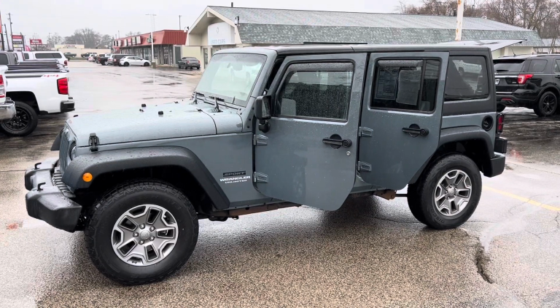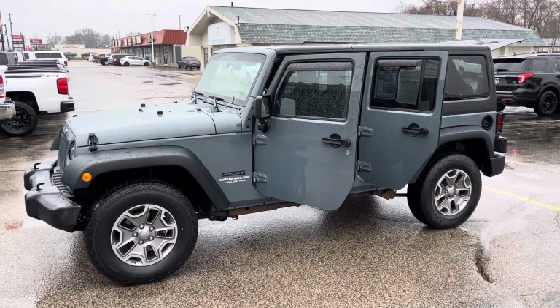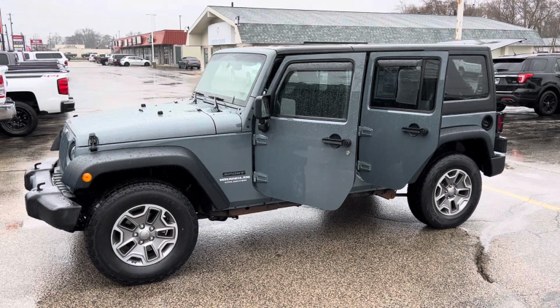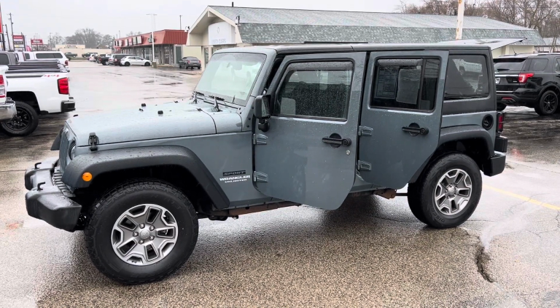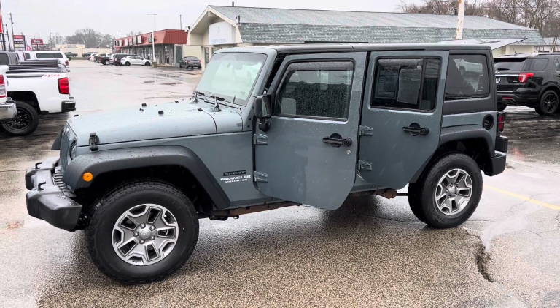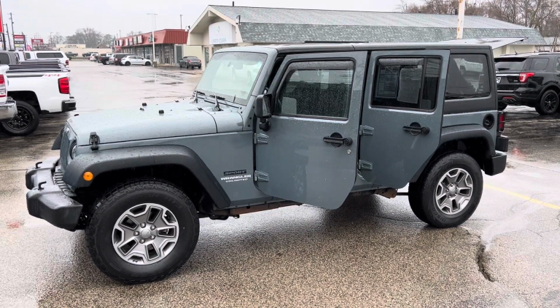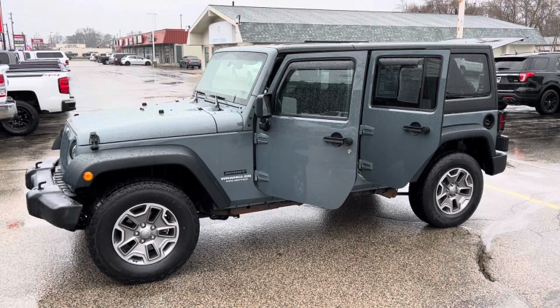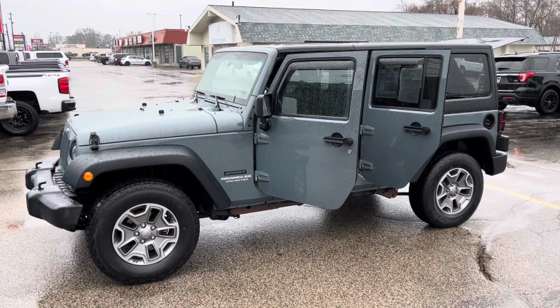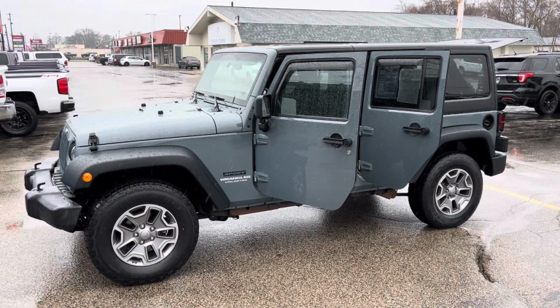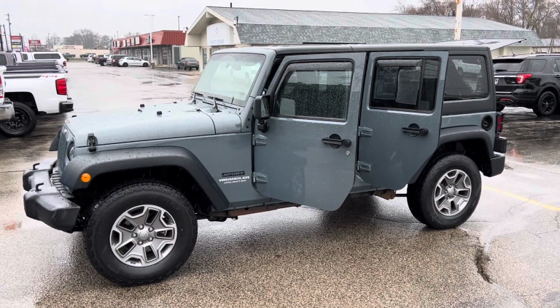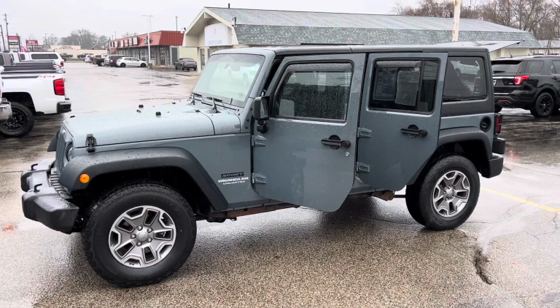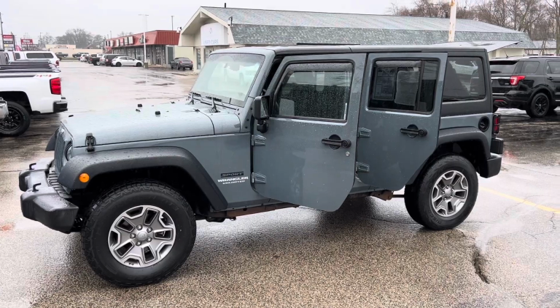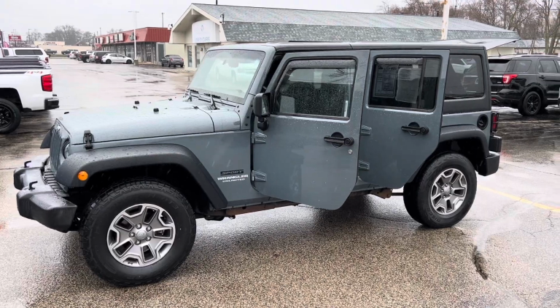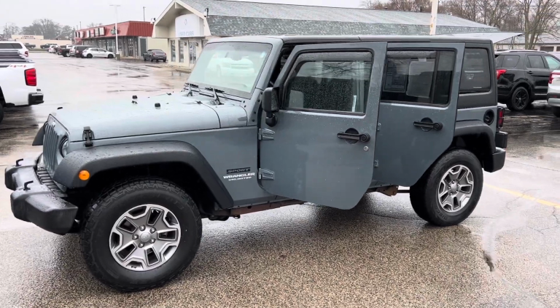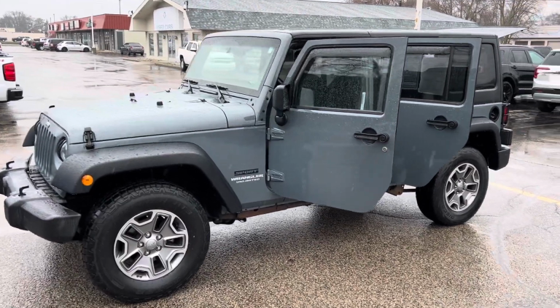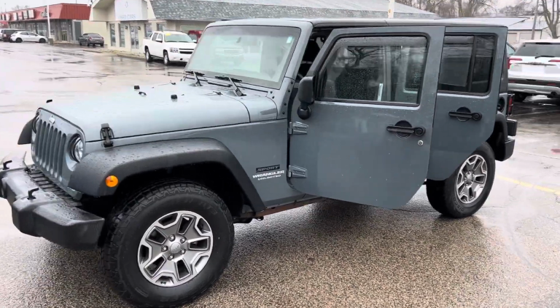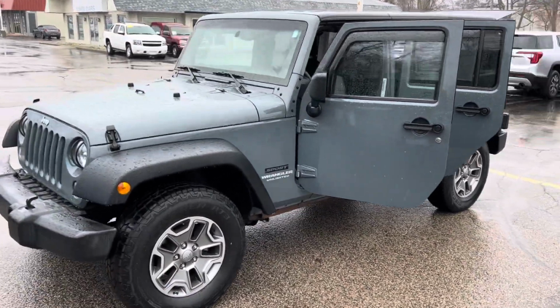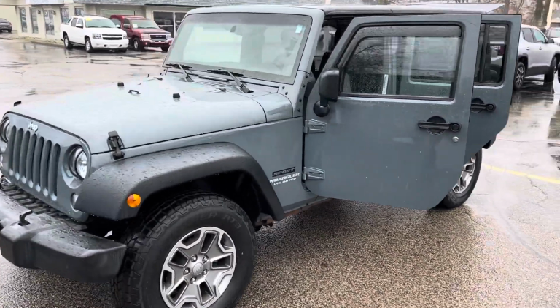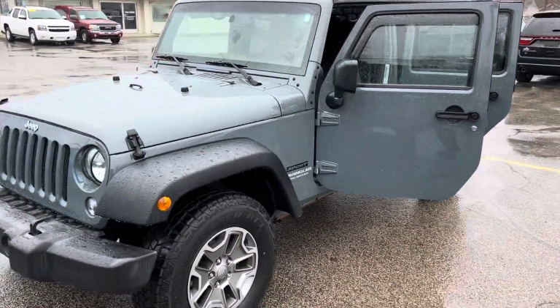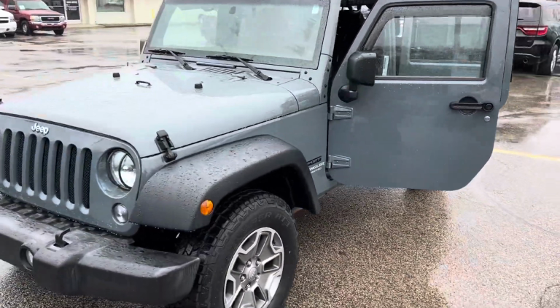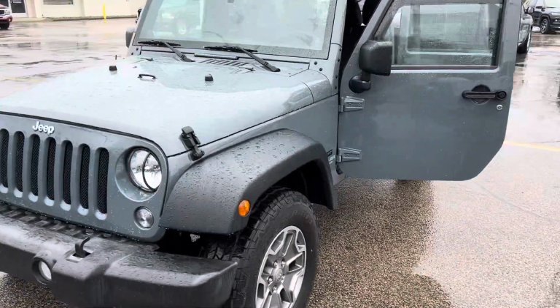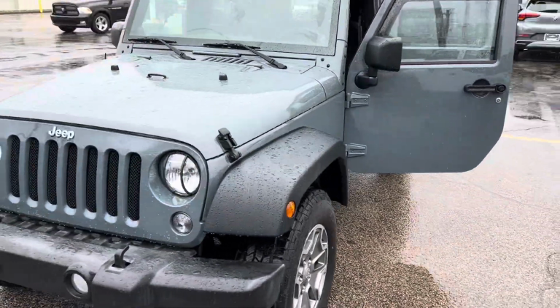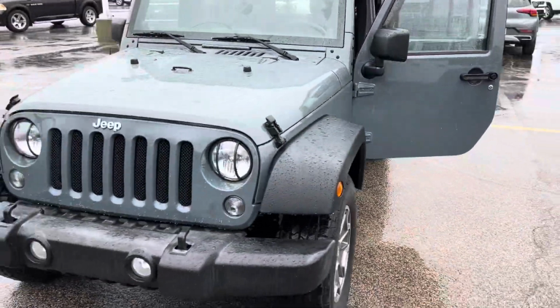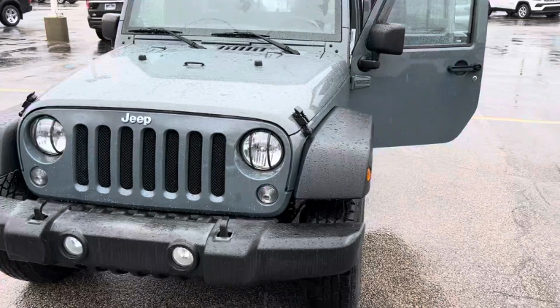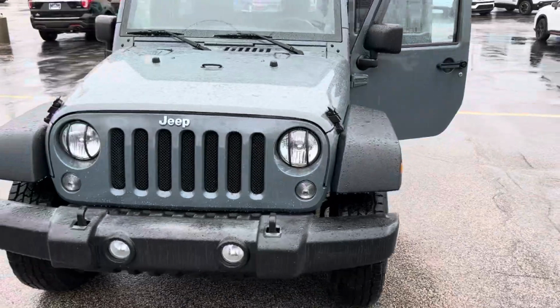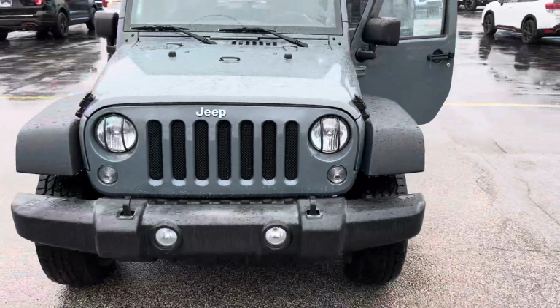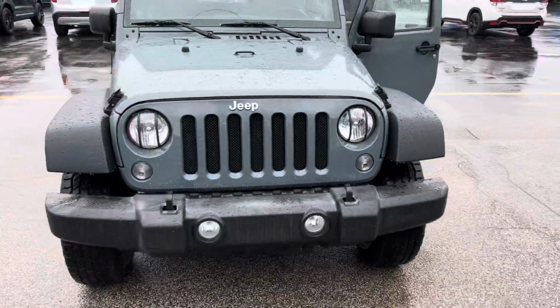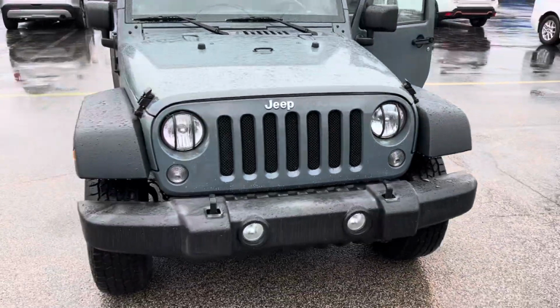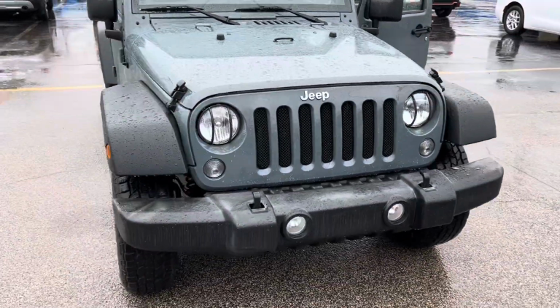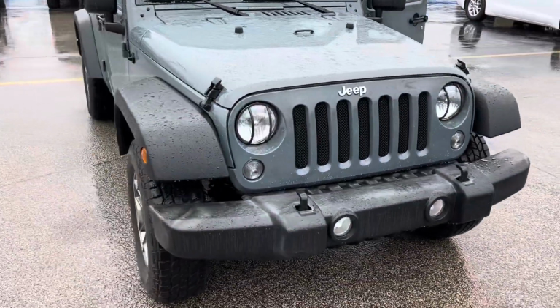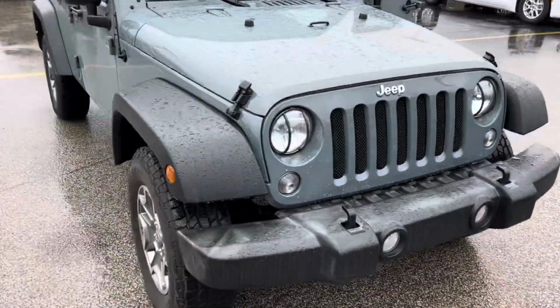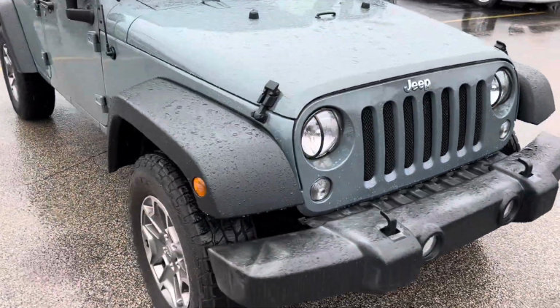Hi, this is Justin with Preferred Jeep on Henry Street here in Muskegon. You were recently online looking at our 2014 Jeep Wrangler Unlimited Sport. I'm gonna give you a quick walk-around tour here.